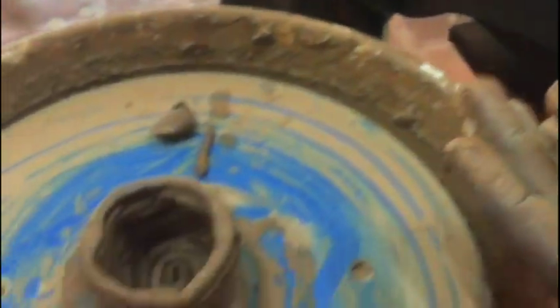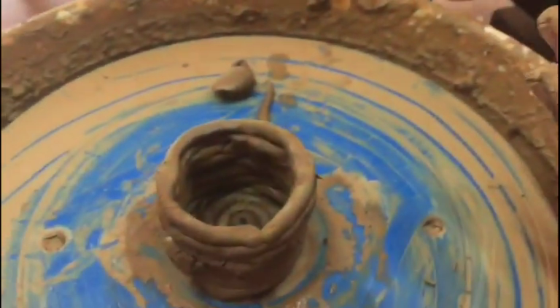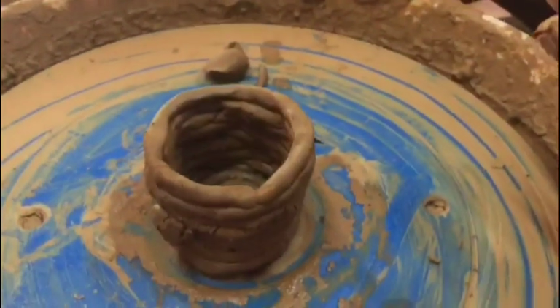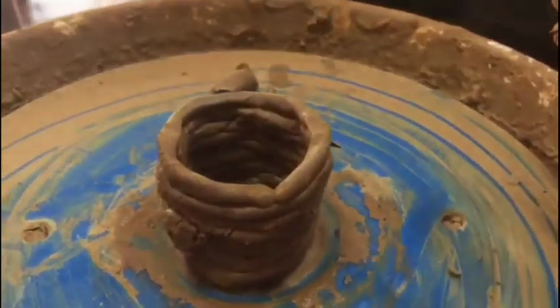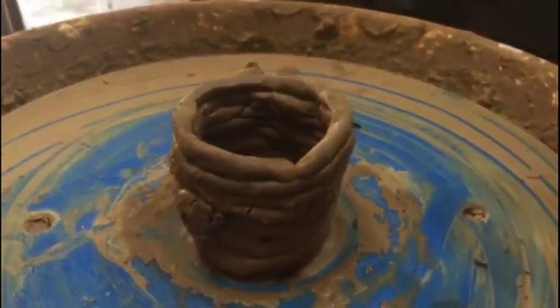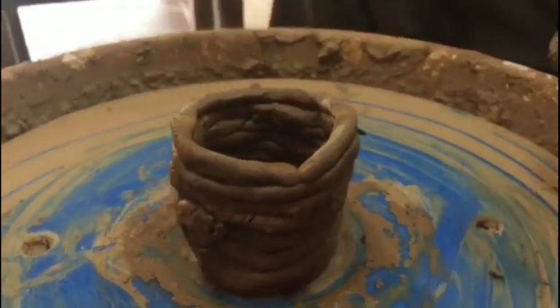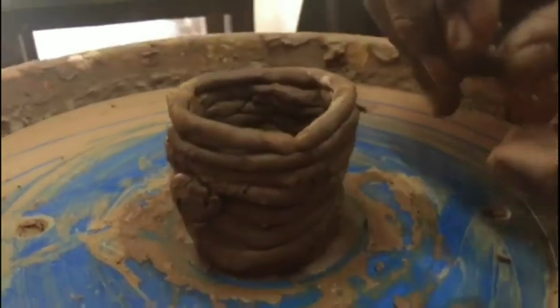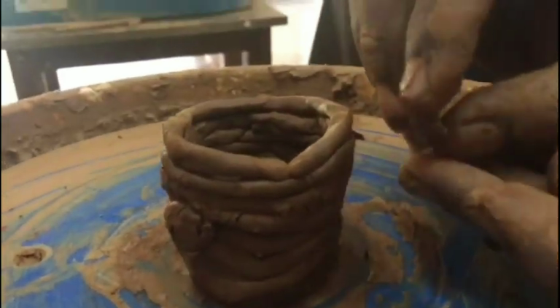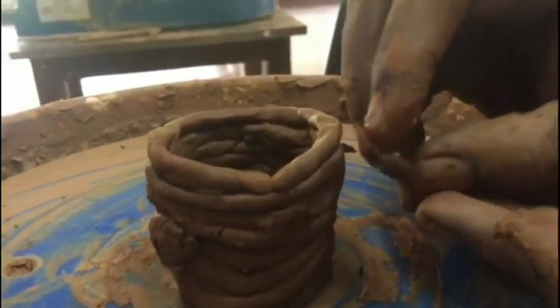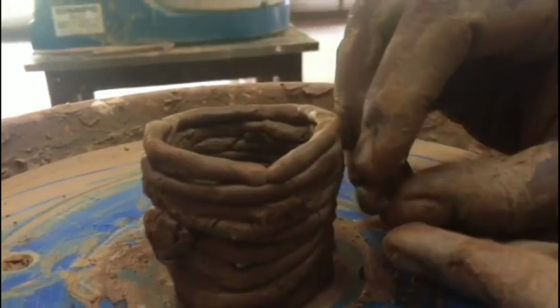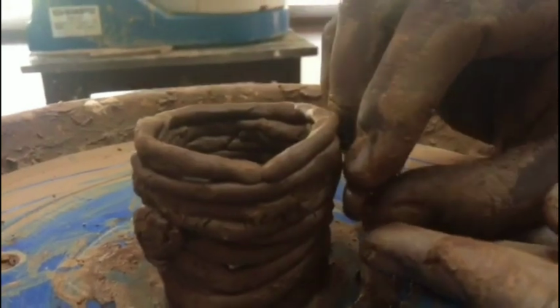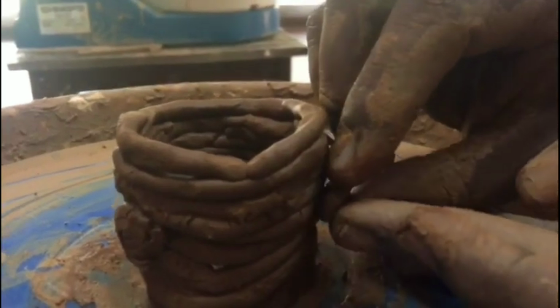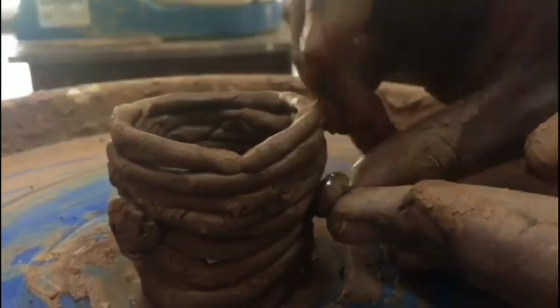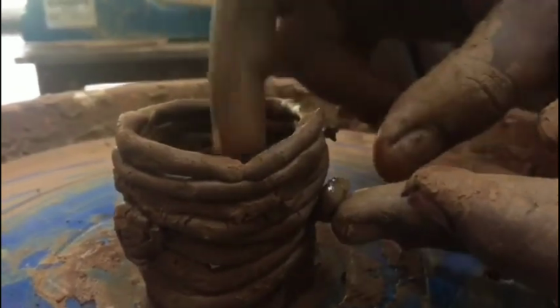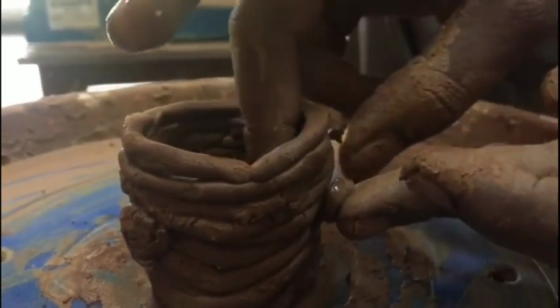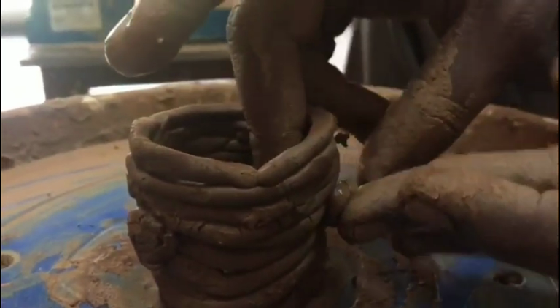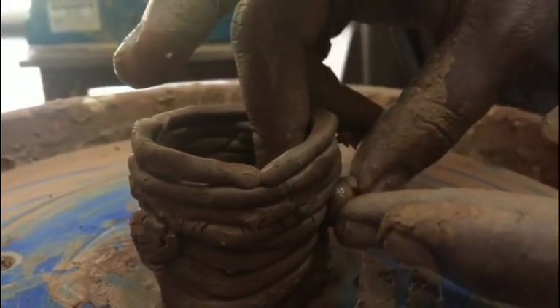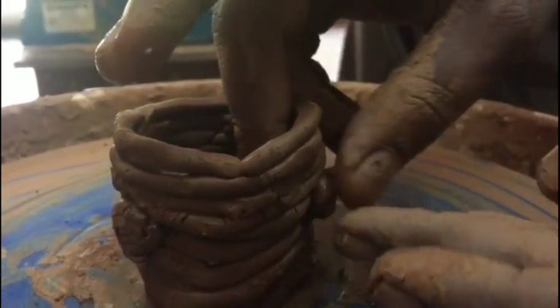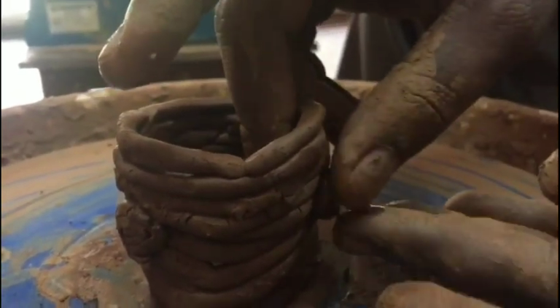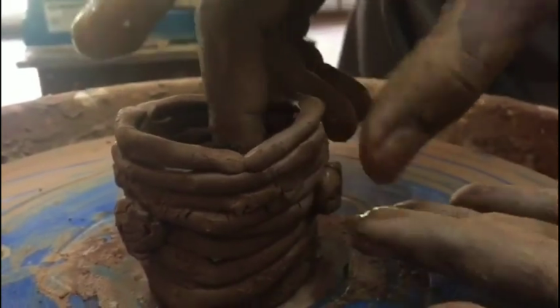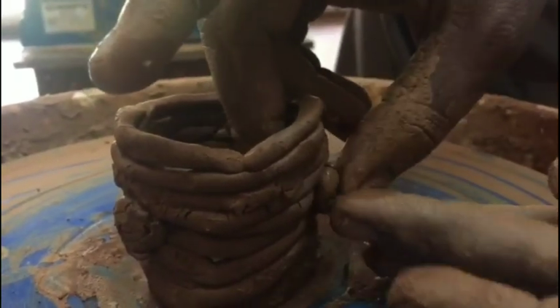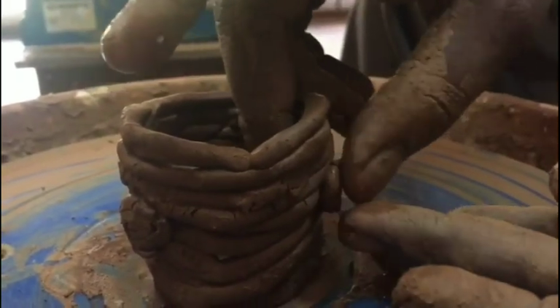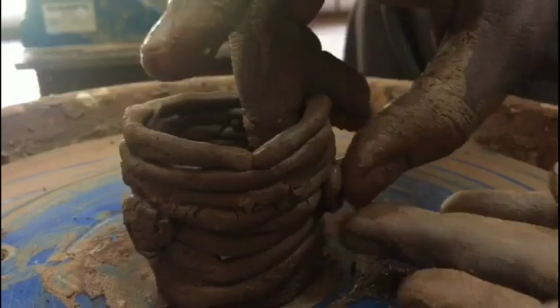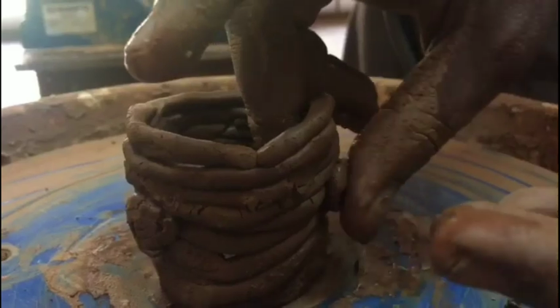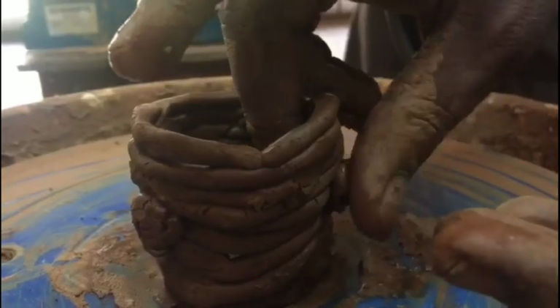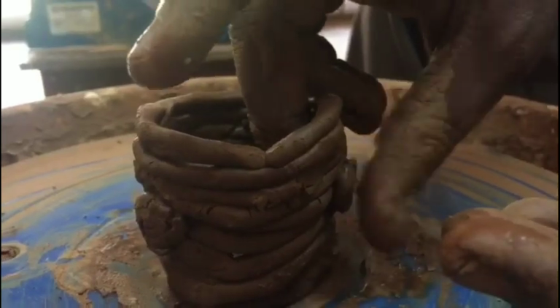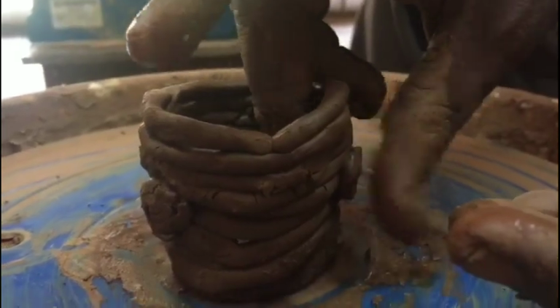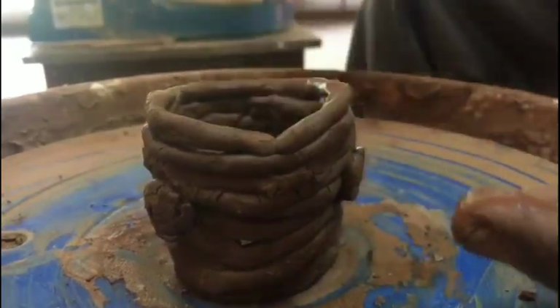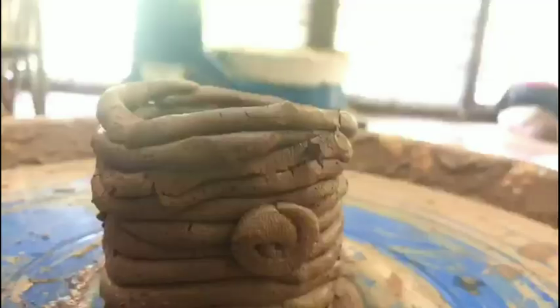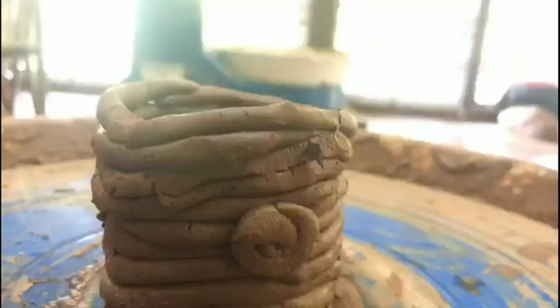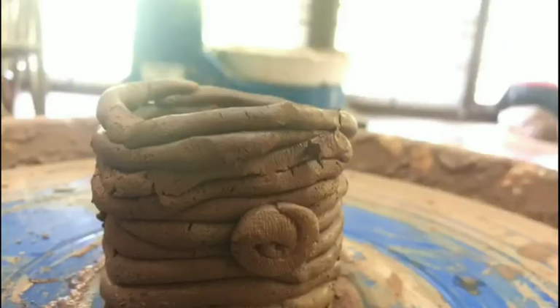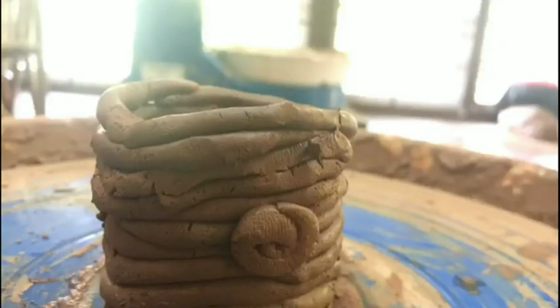More than decorative, the art of coil pottery is very intense. Intense in the sense that it pushes your body, mind, and soul — it never lets you stay away from this art.